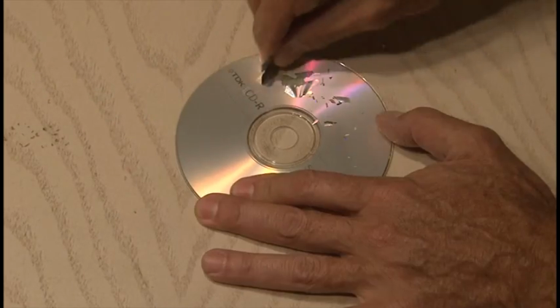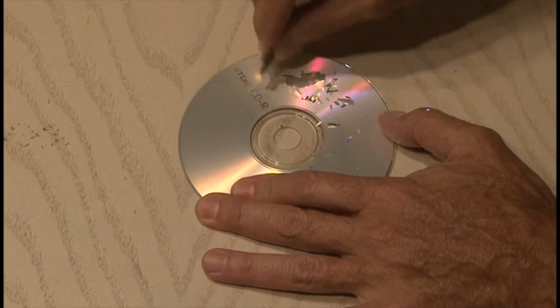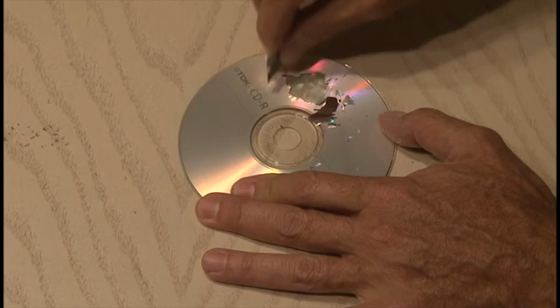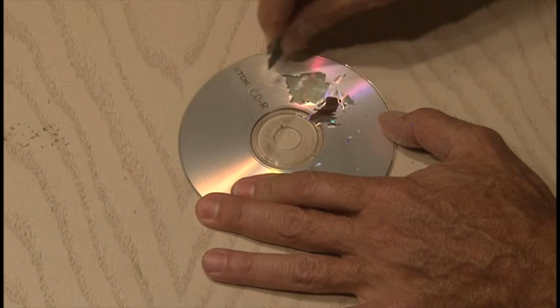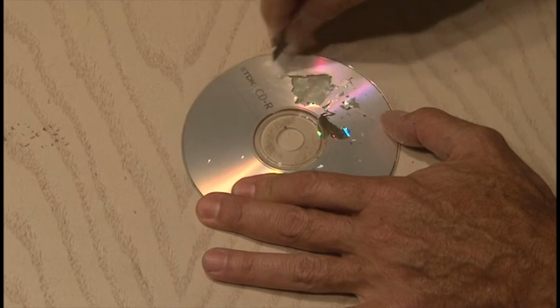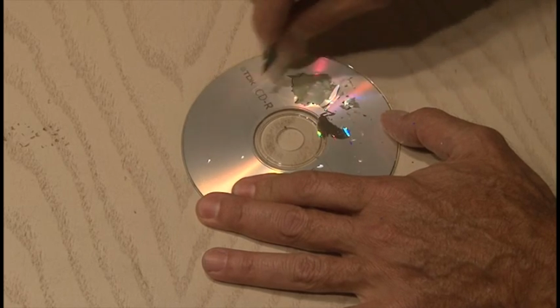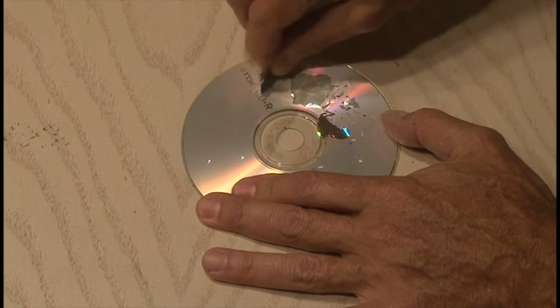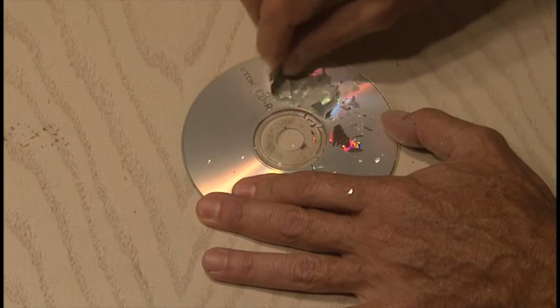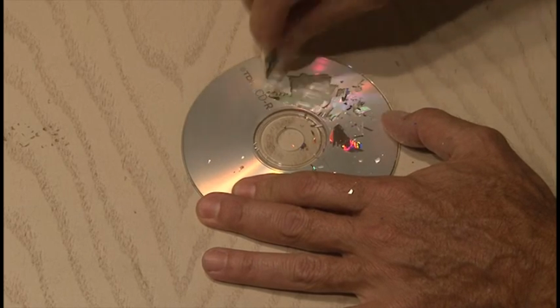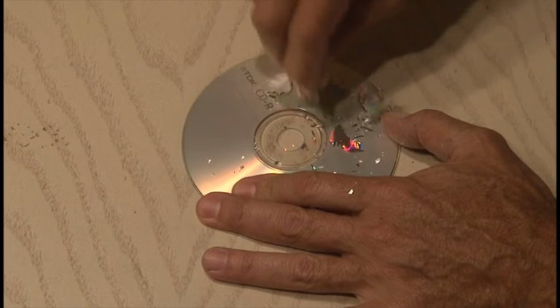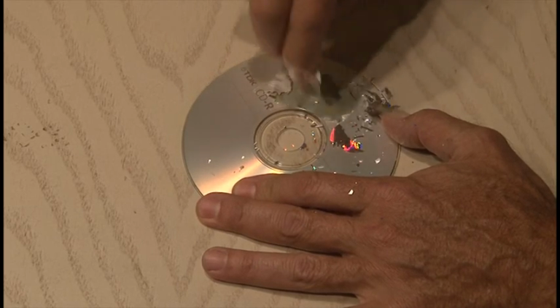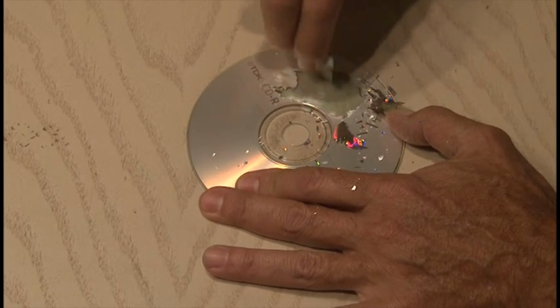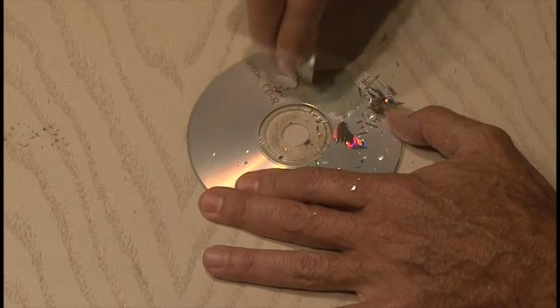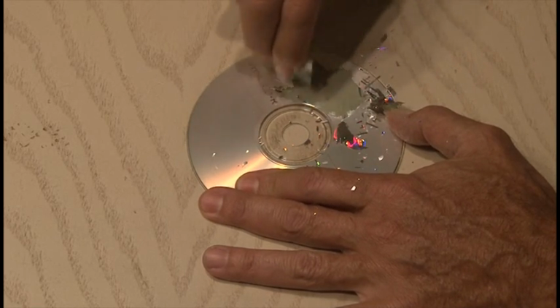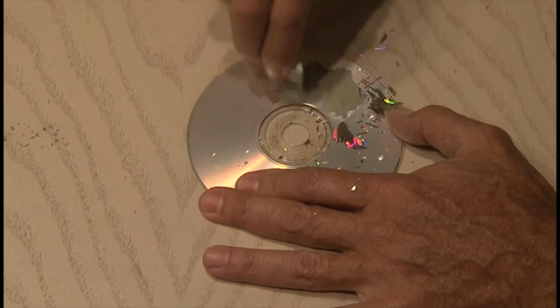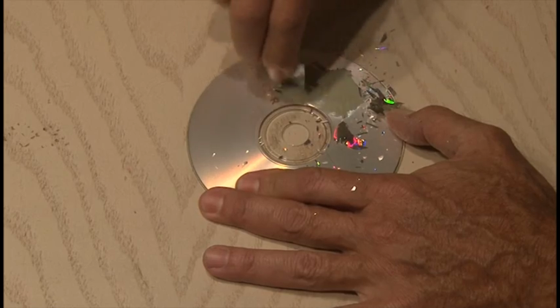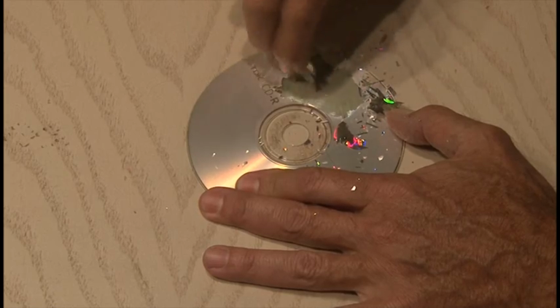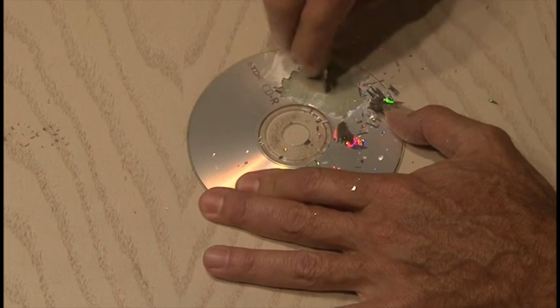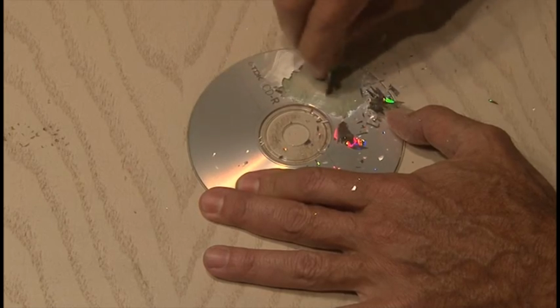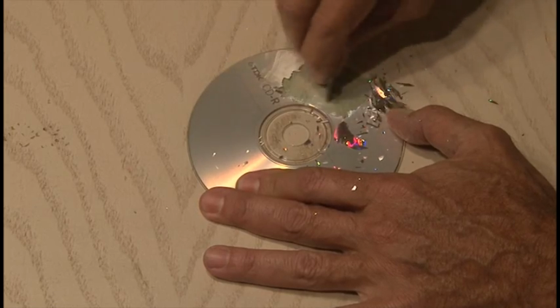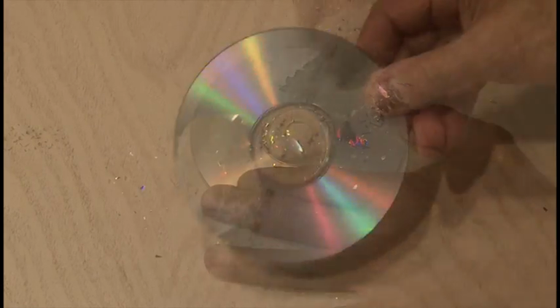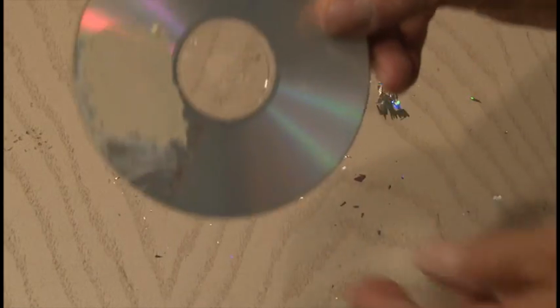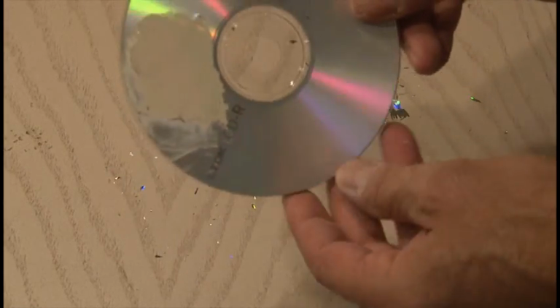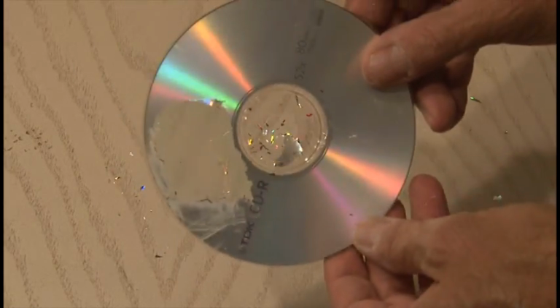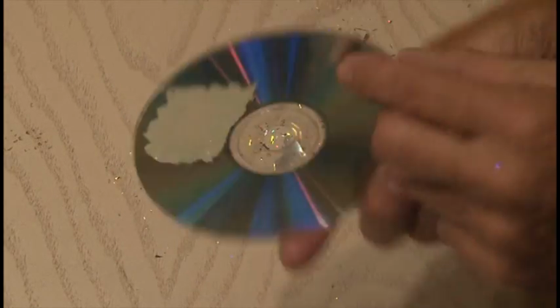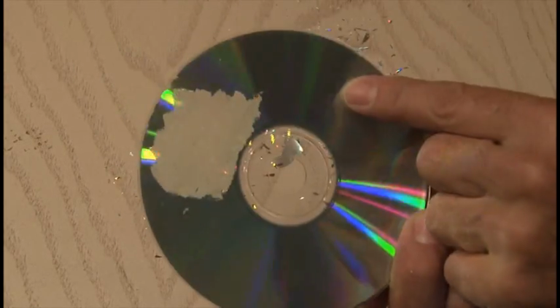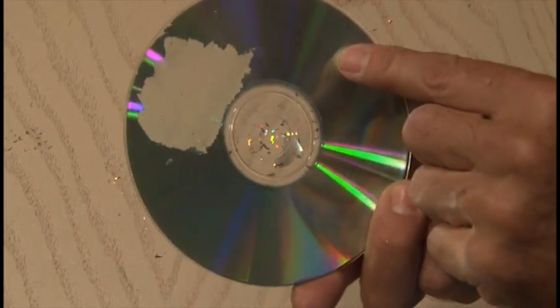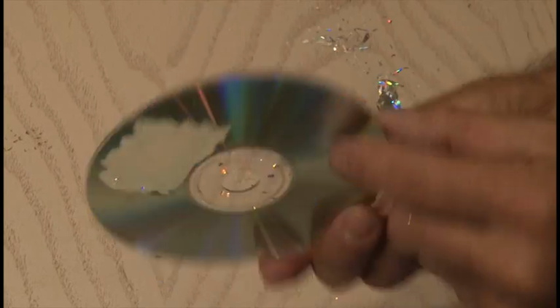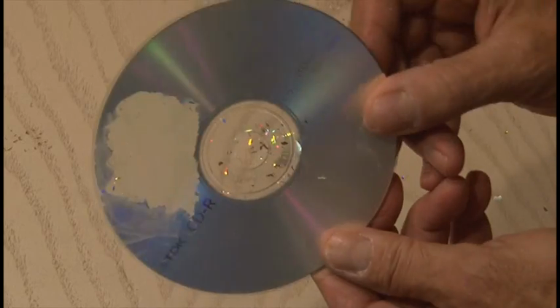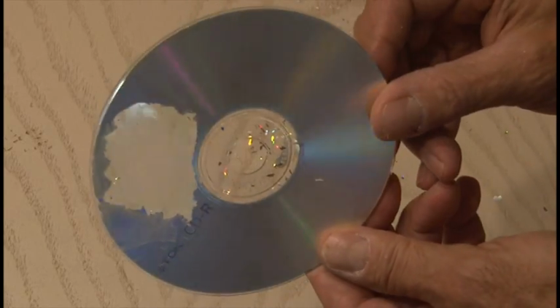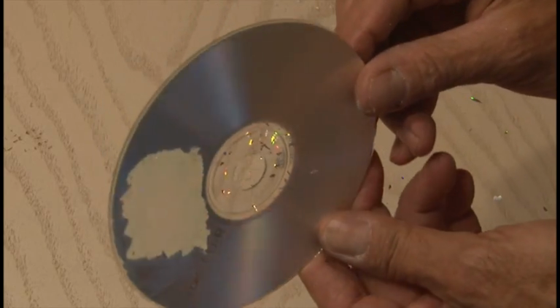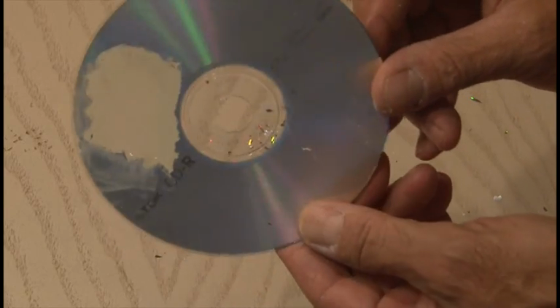And then you're going to need something sharp, like a razor blade, screwdriver, or a knife, to scrape off the label side surface of the CD. You'll see when you do that it ends up being clear, so you have a clear piece of plastic now.